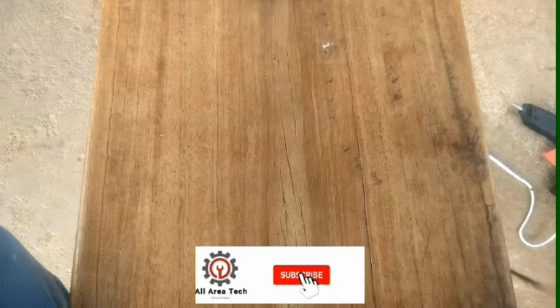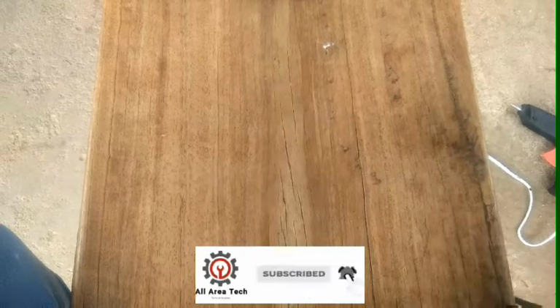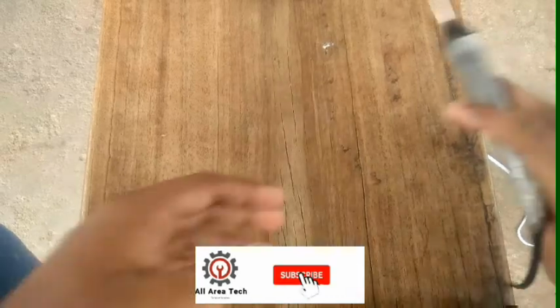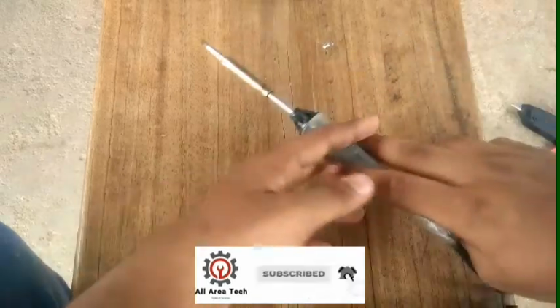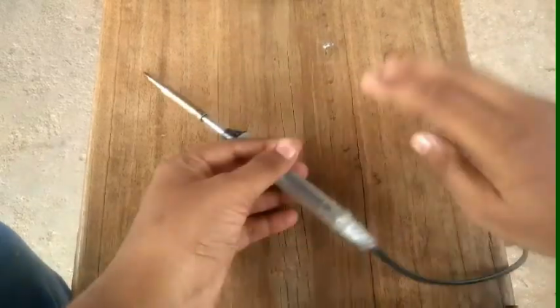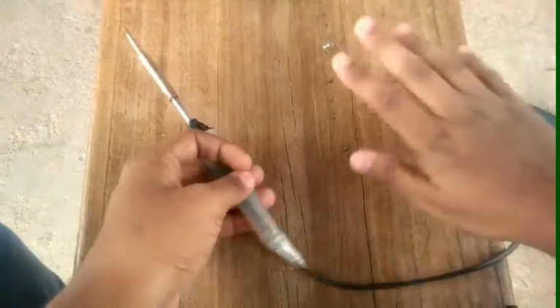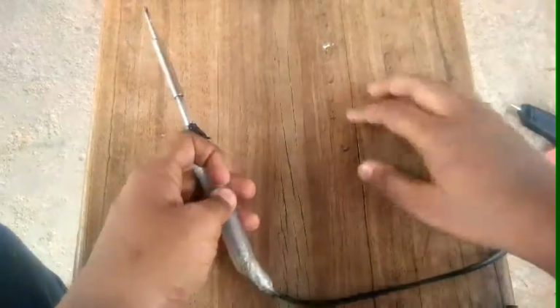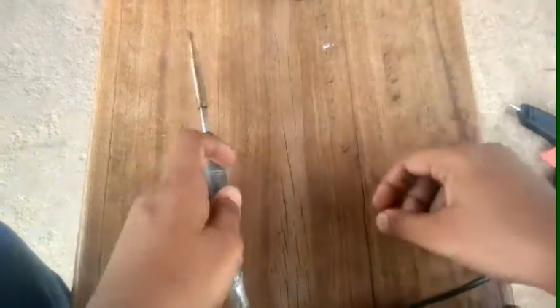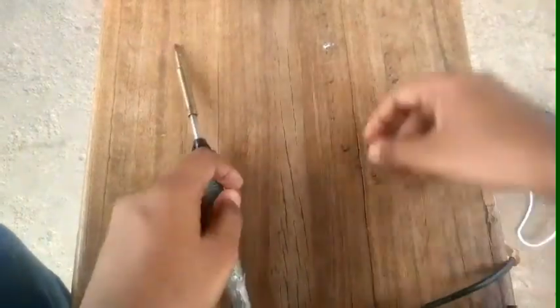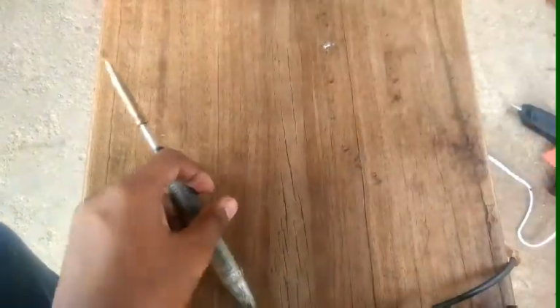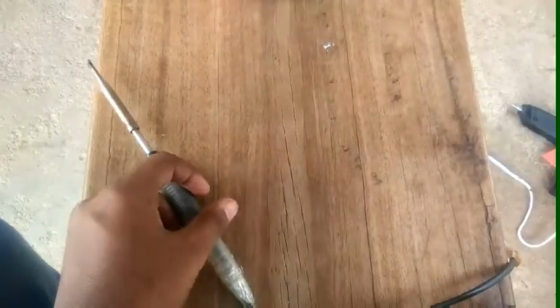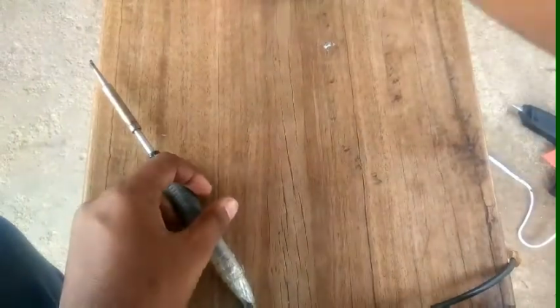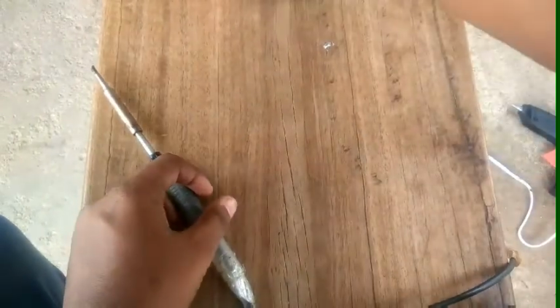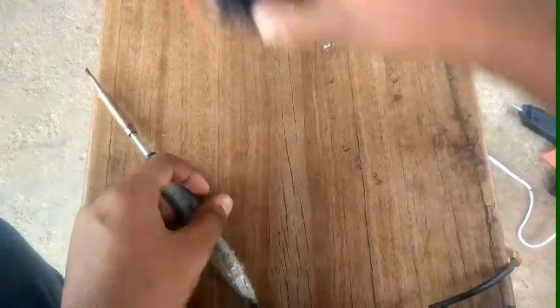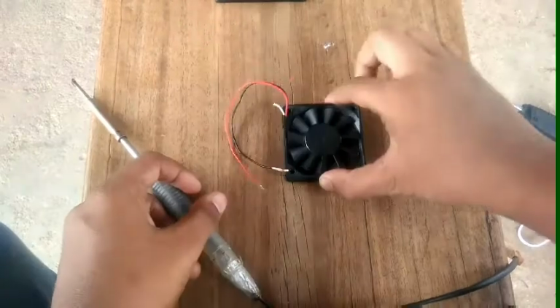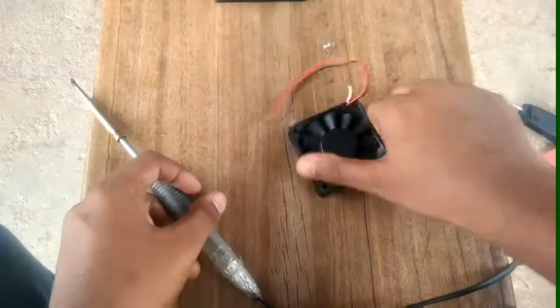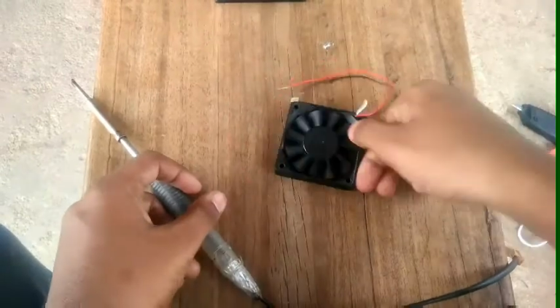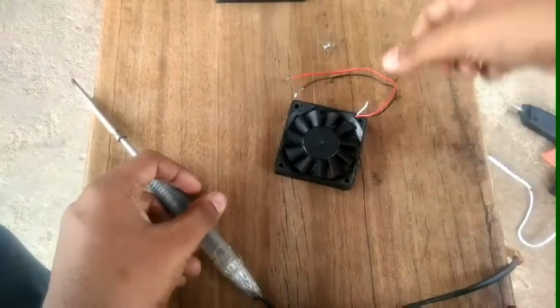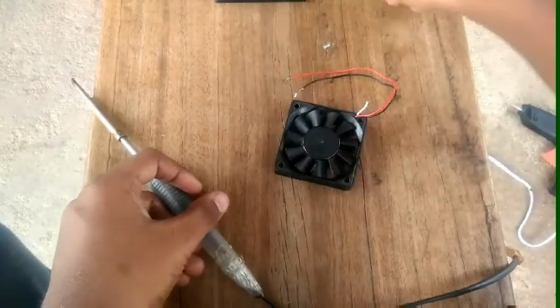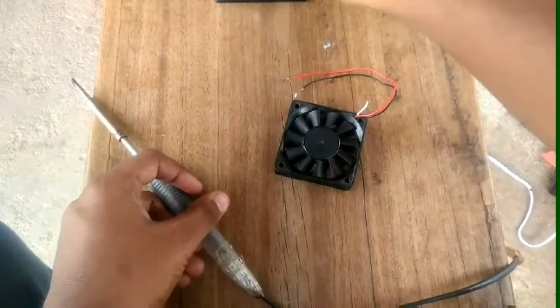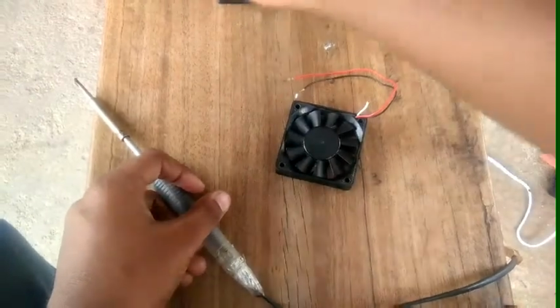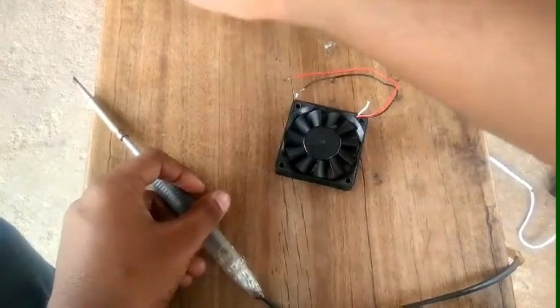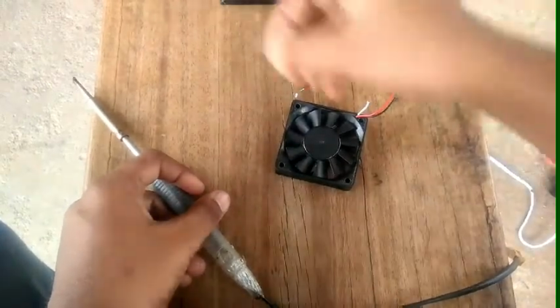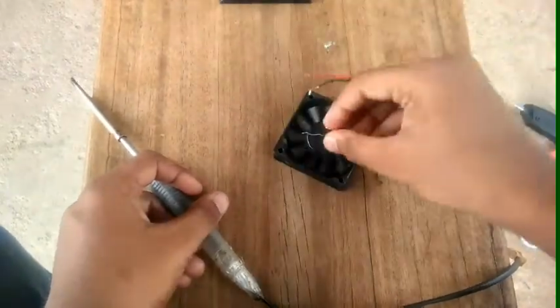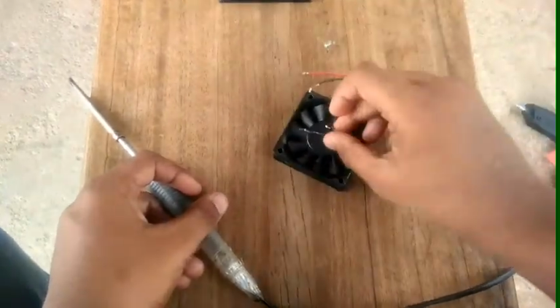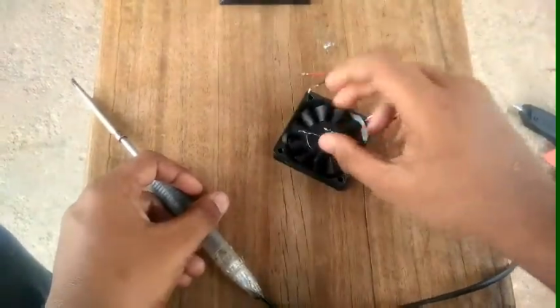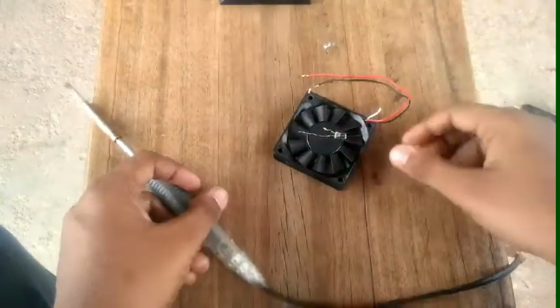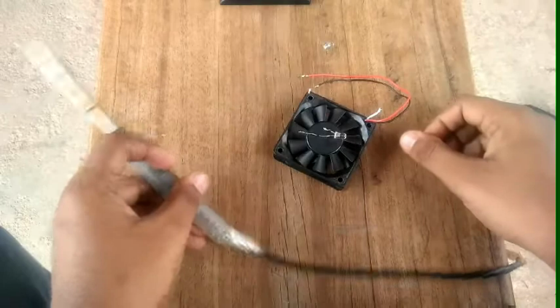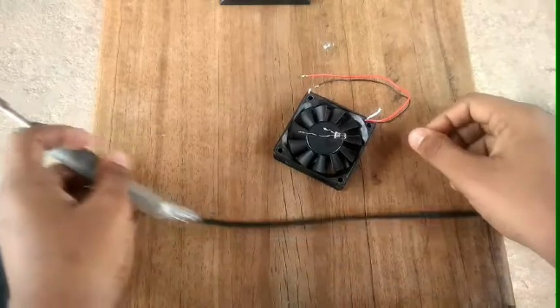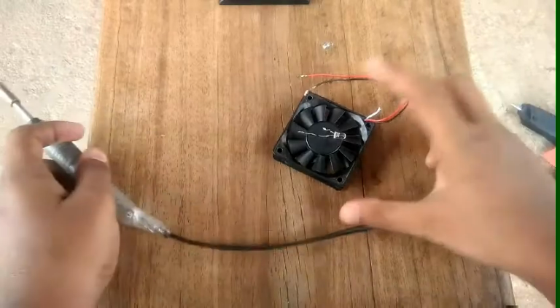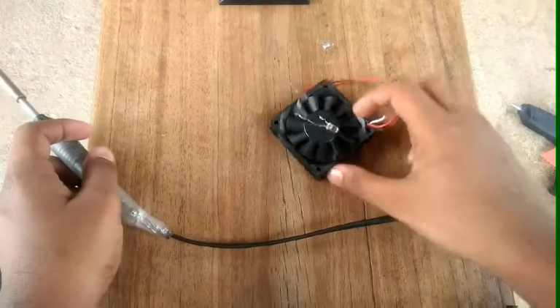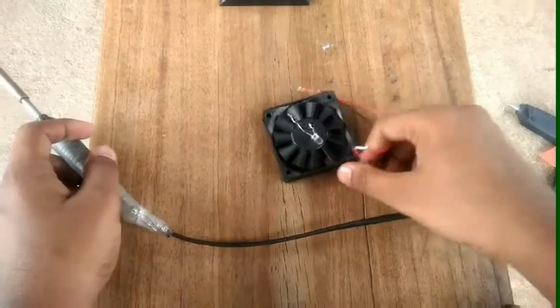This is our last video. What we want to do is a fan and a light — that is a blue color light and a fan. Let's do a machine.